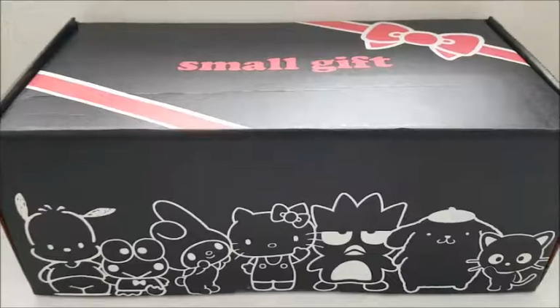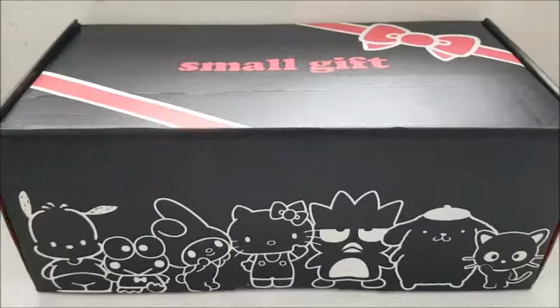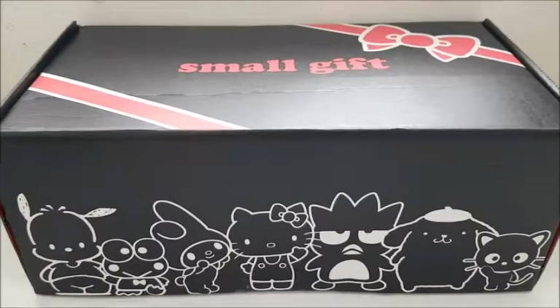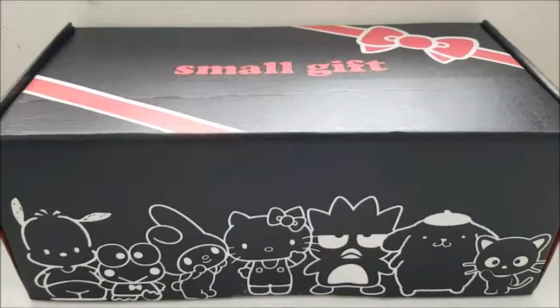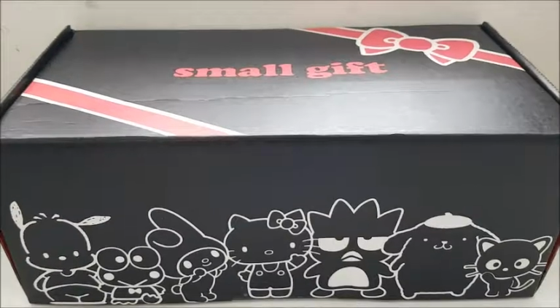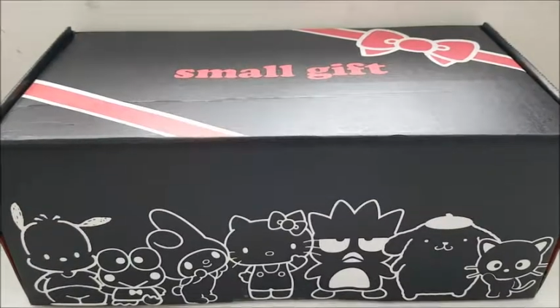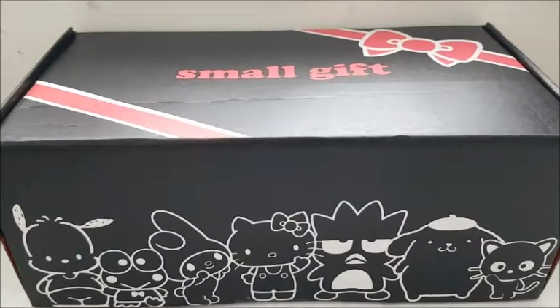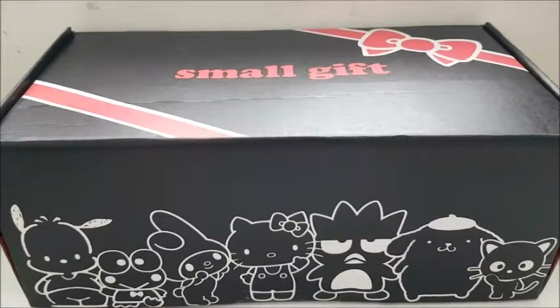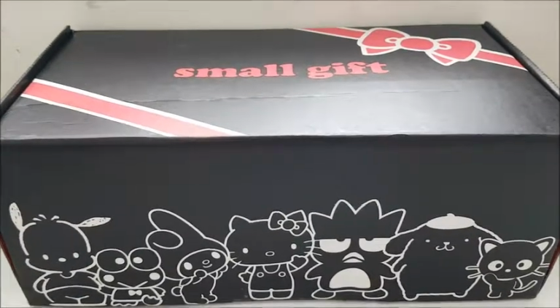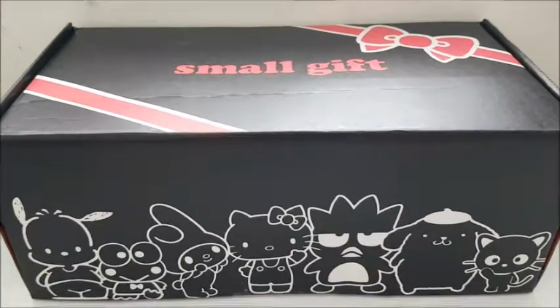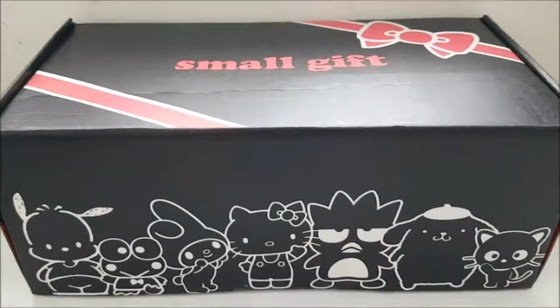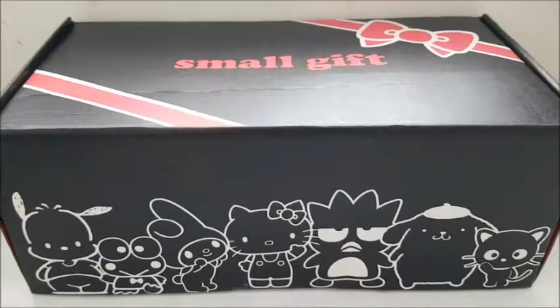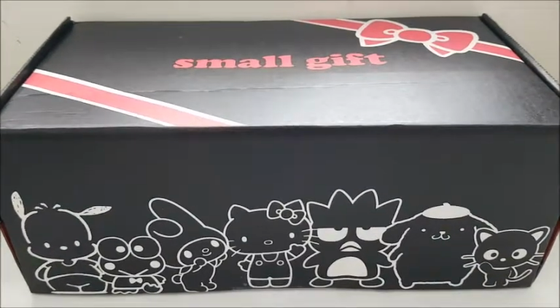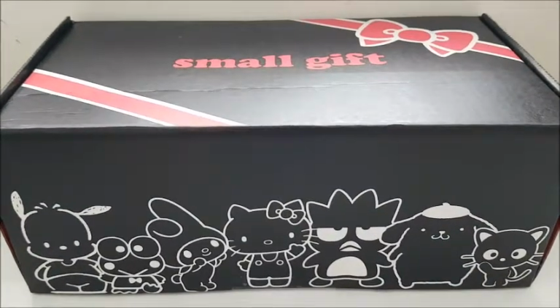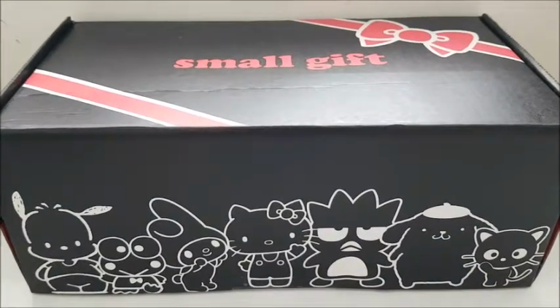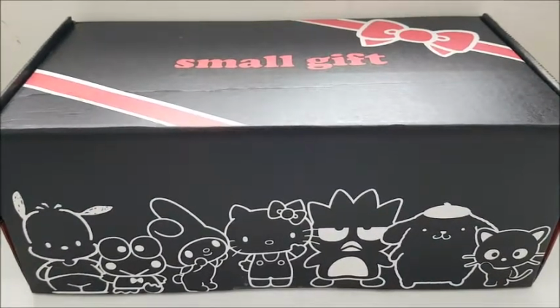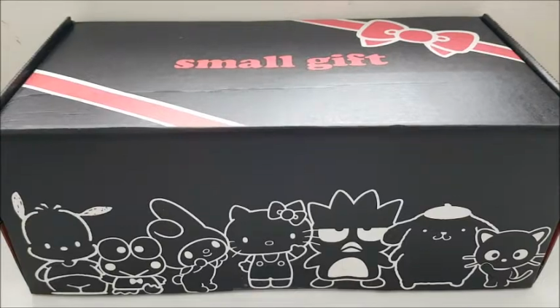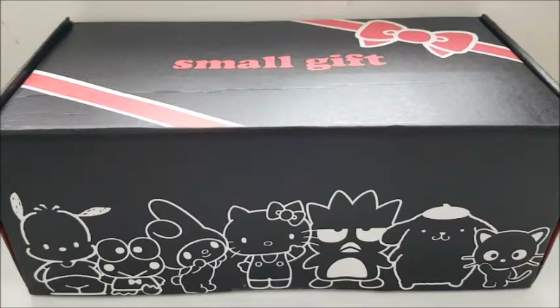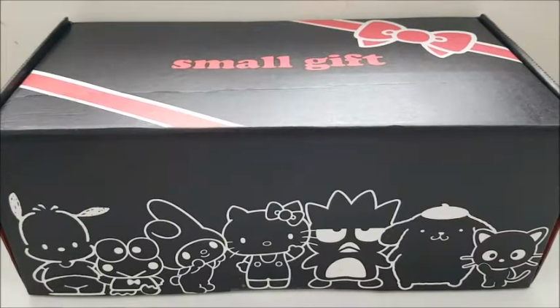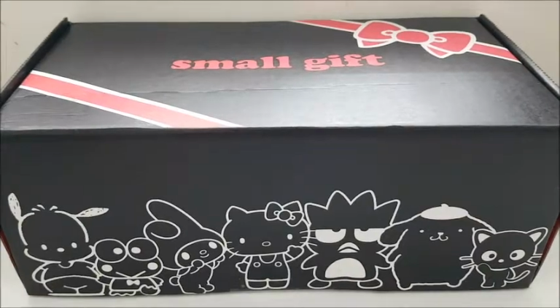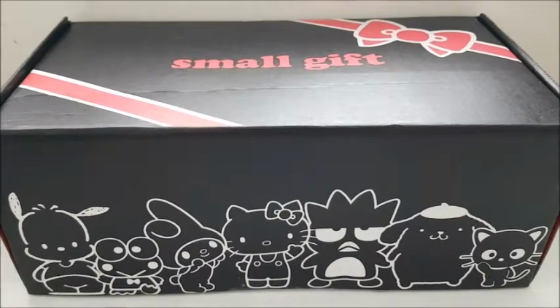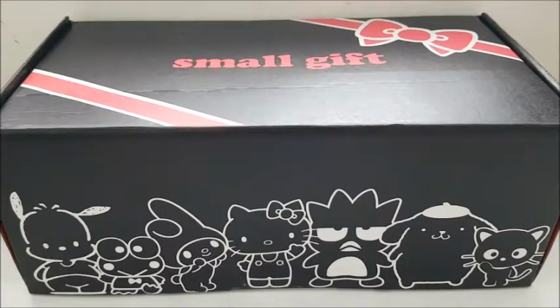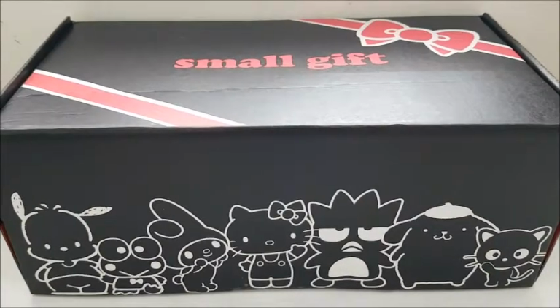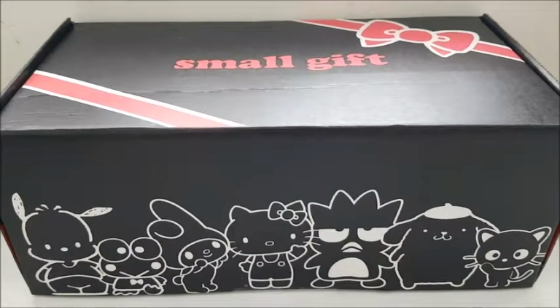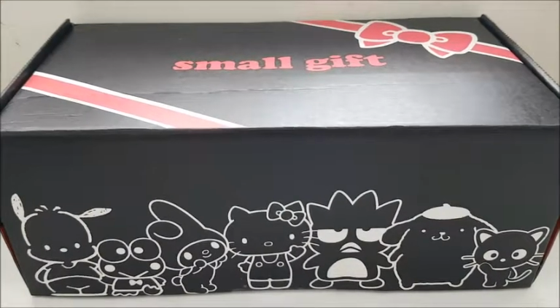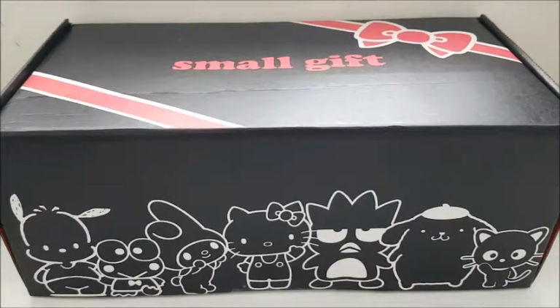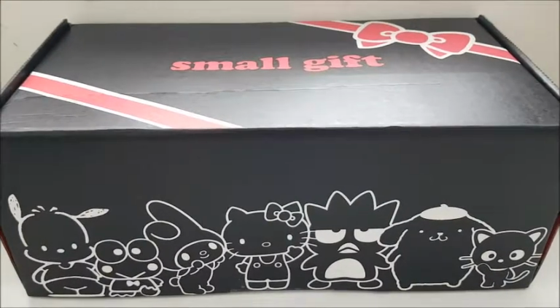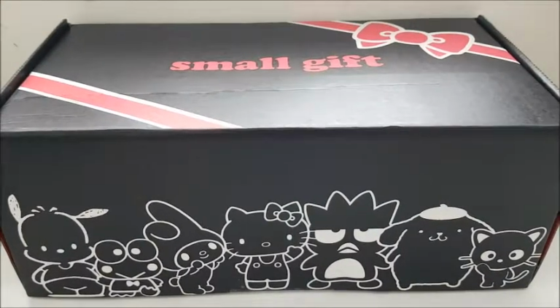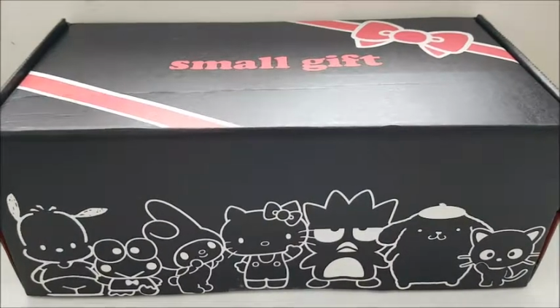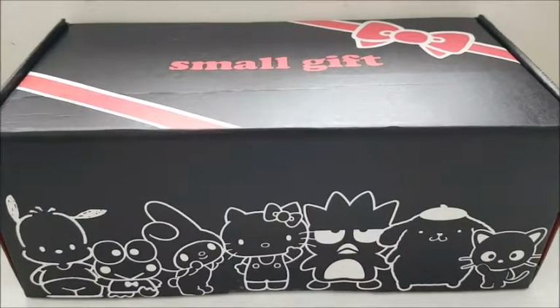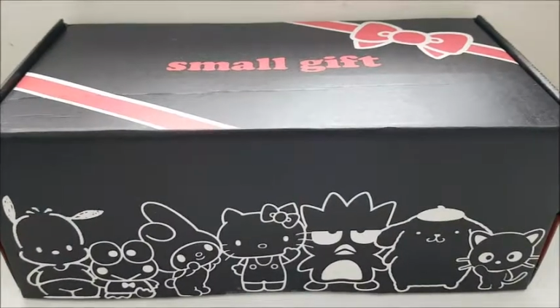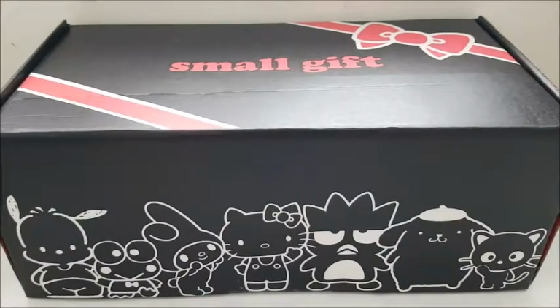Hello and welcome to Surprise Toy Box! This is the third Sanrio small gift crate from Loot Crate. It just arrived last week and I went to pick it up yesterday.